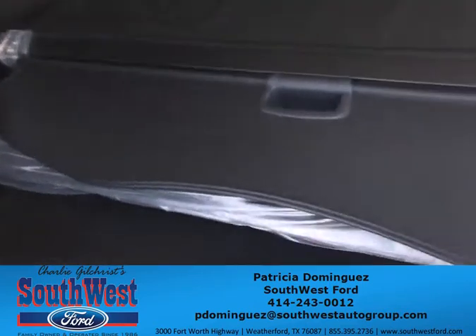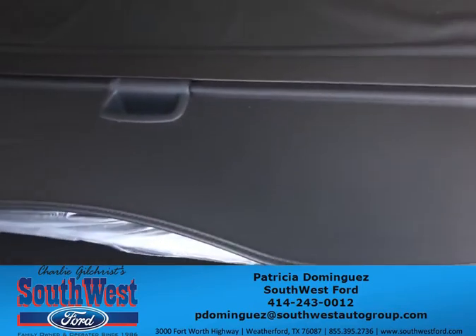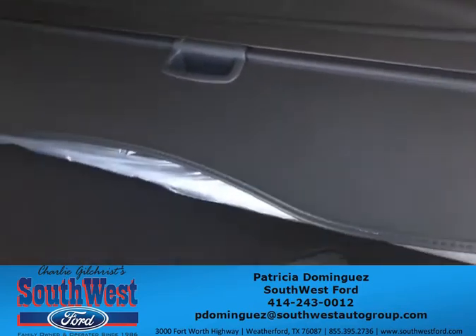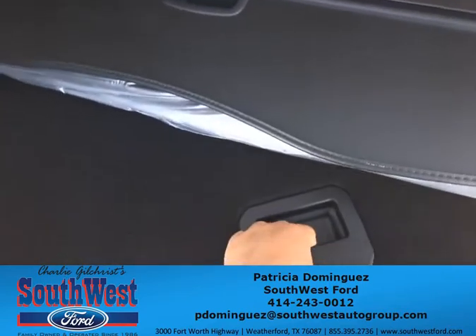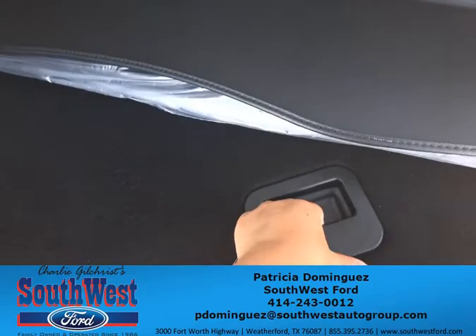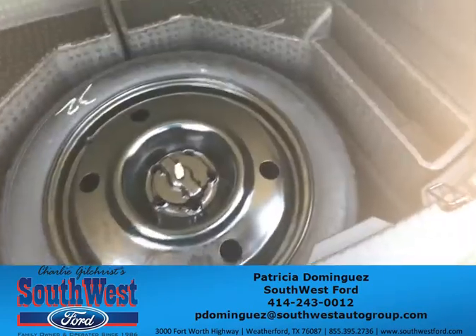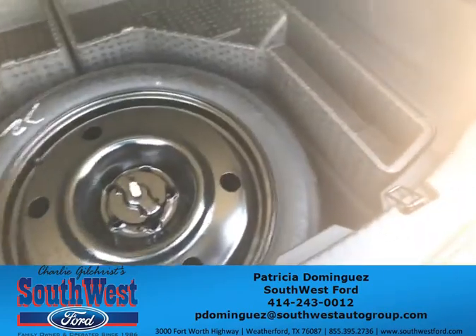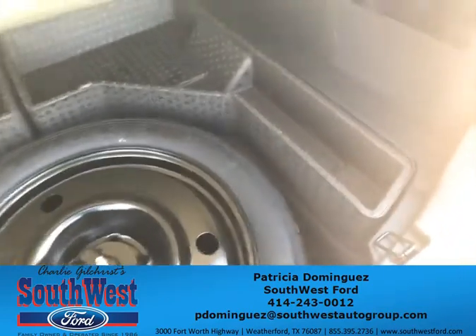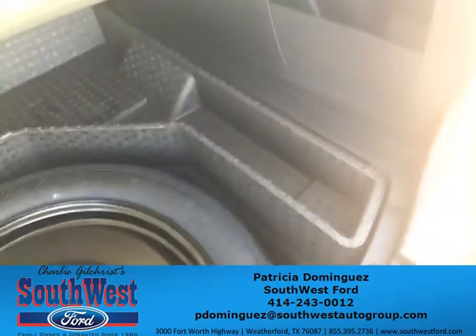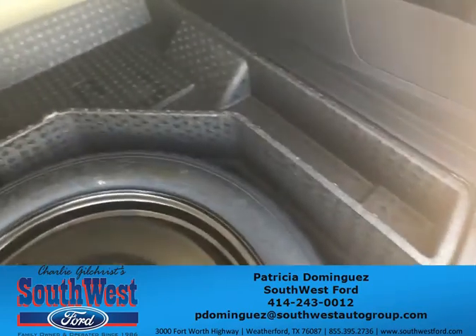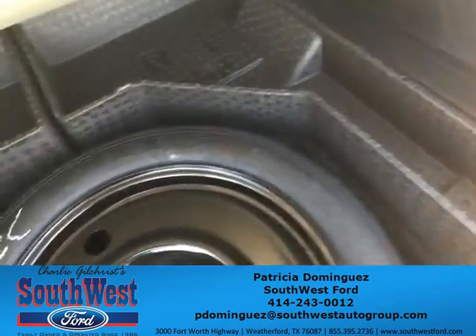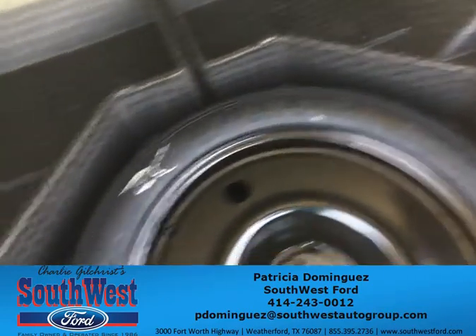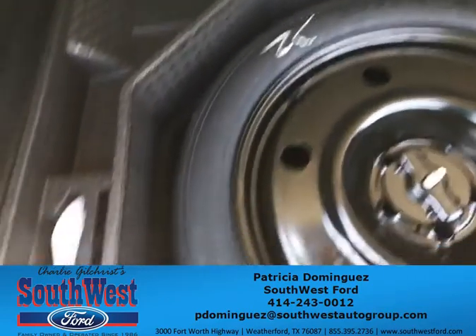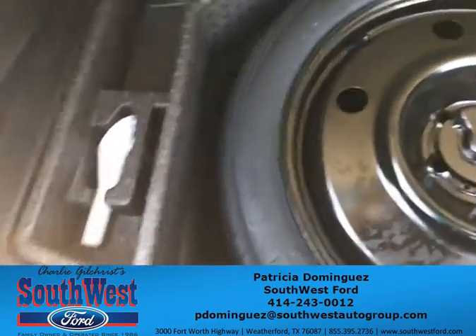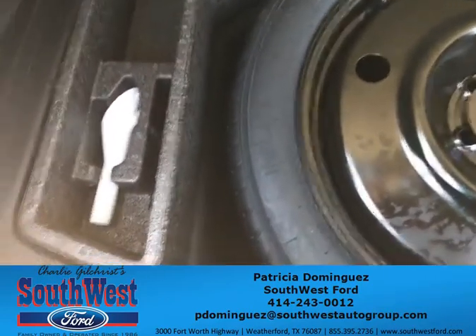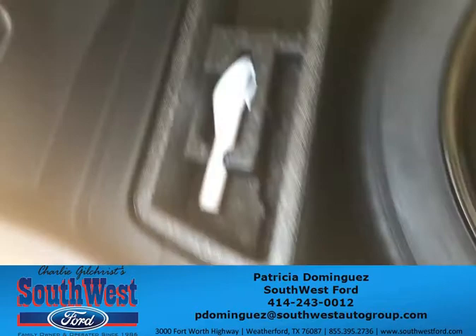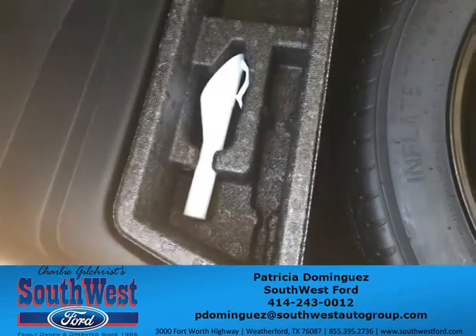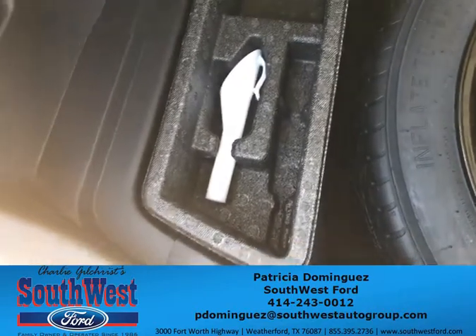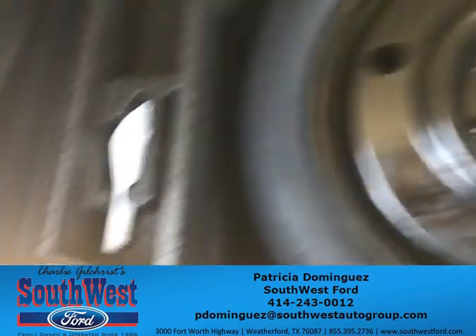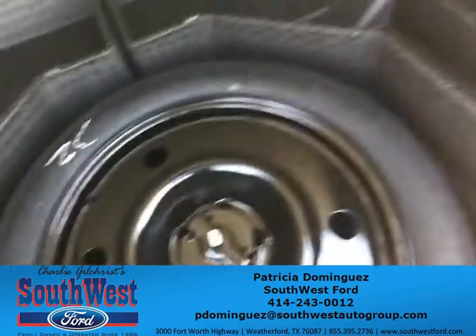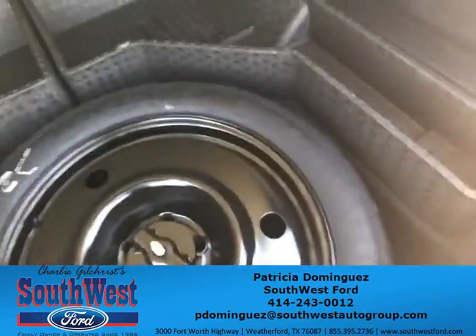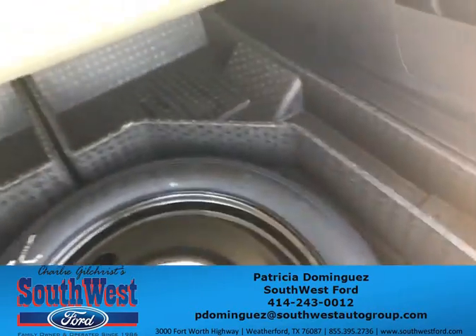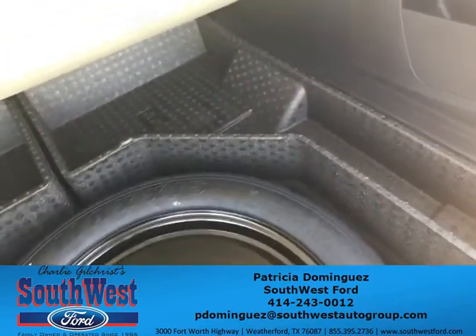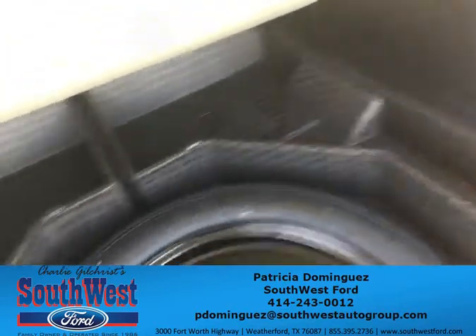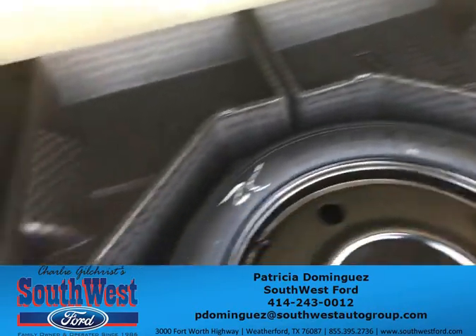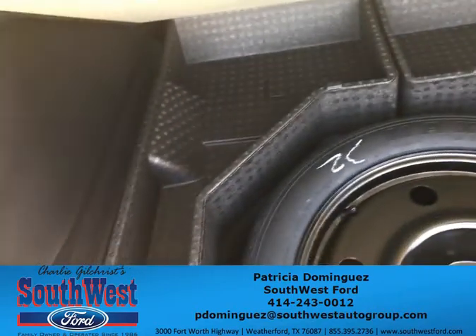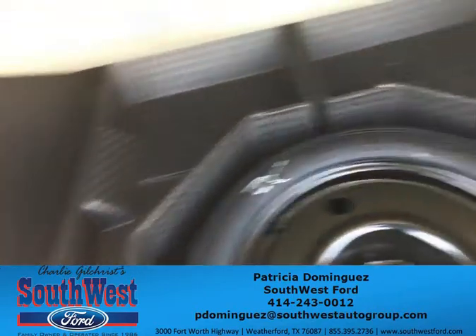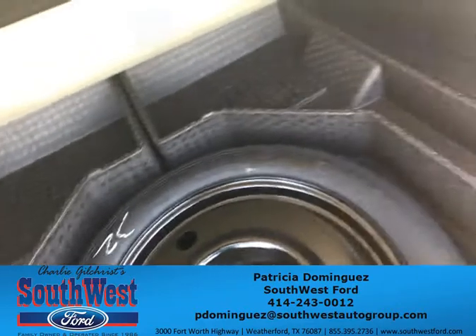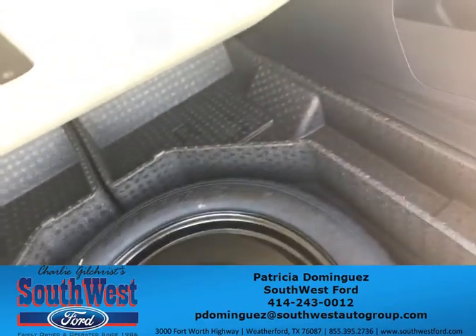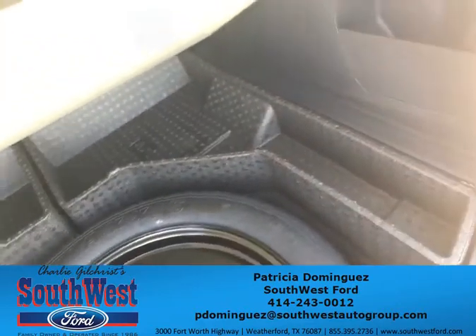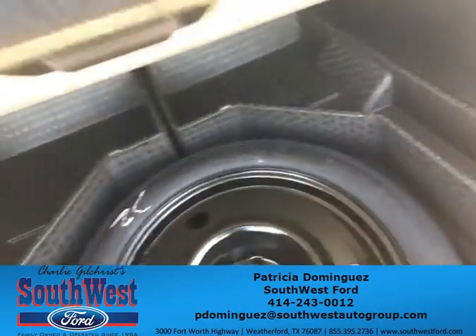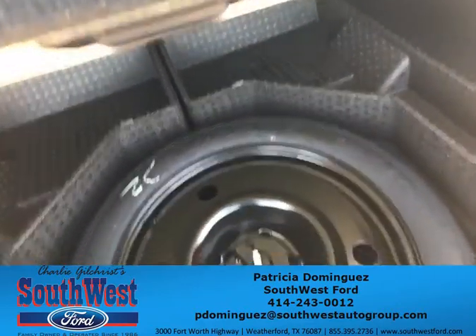It also has space down here. Basically, it has some storage bins around the spare tire underneath. This is your funnel for that capless fuel tank we have now. So that's basically what the cargo management system is that you were asking about earlier.